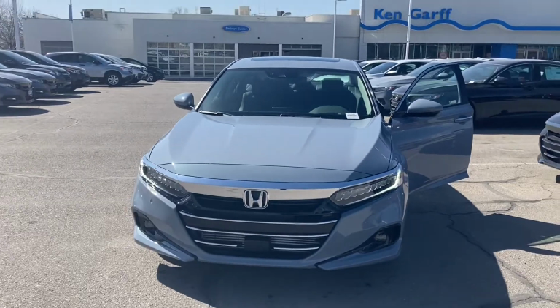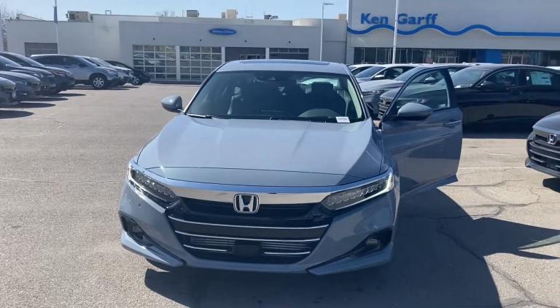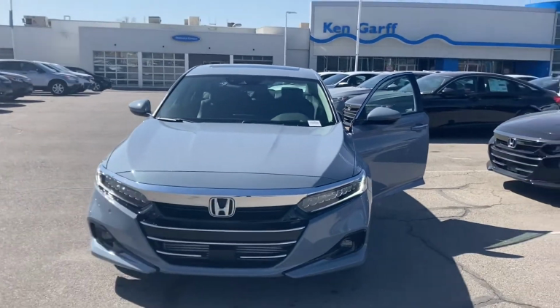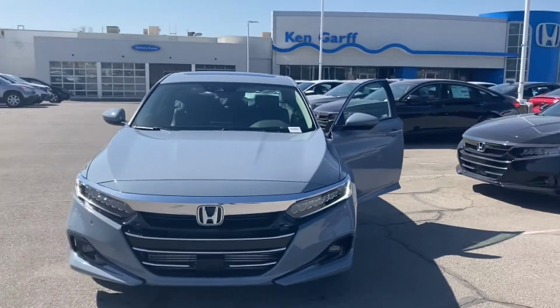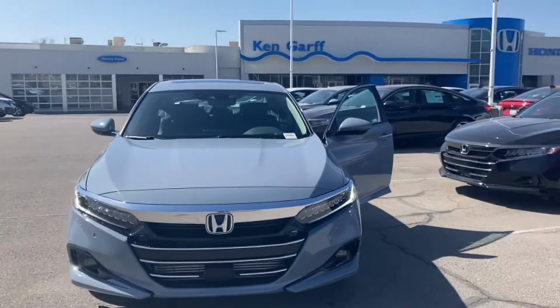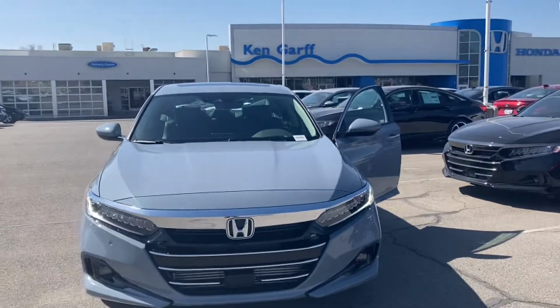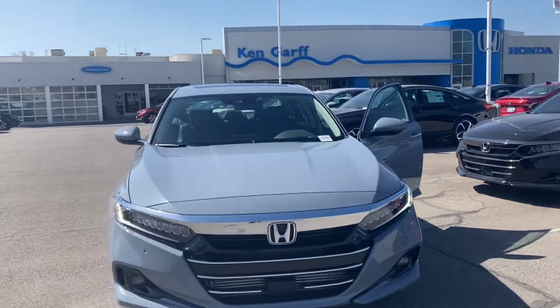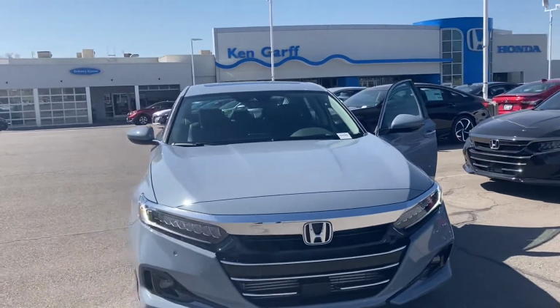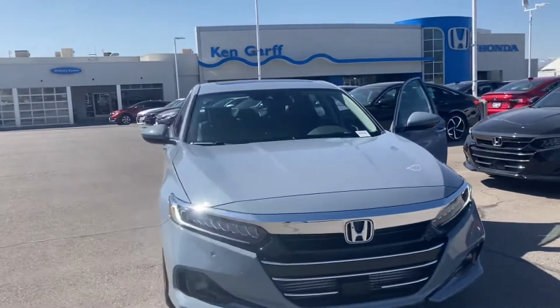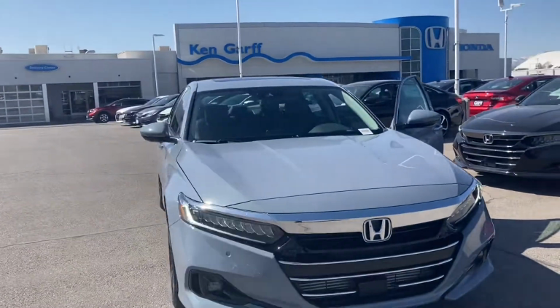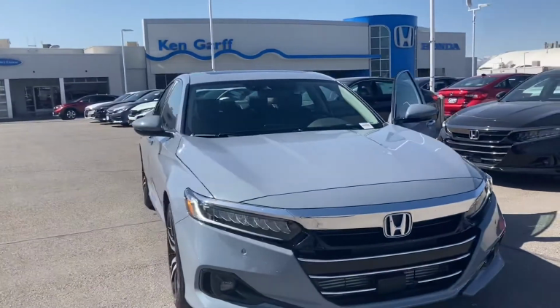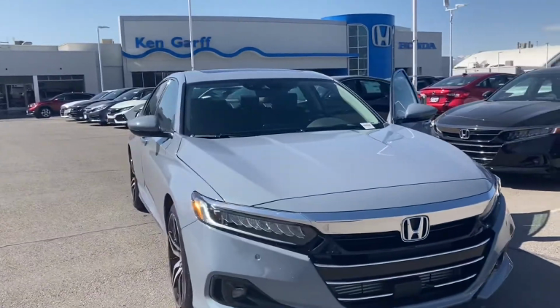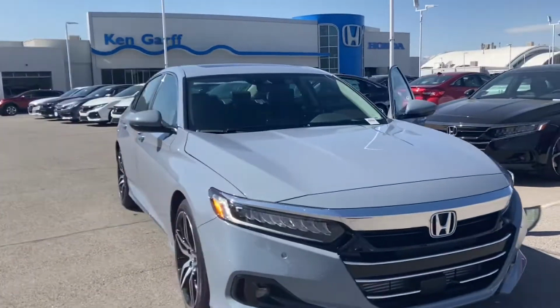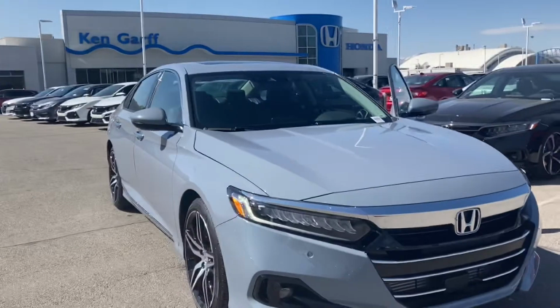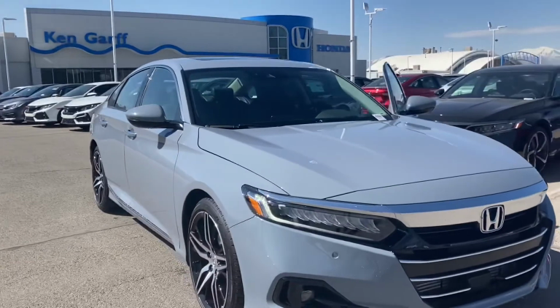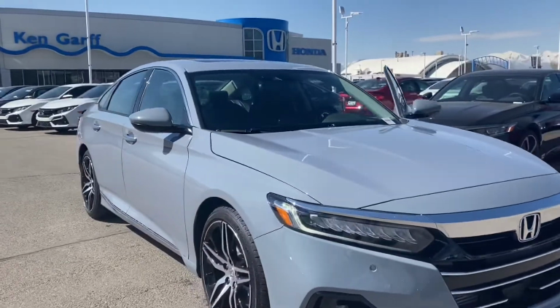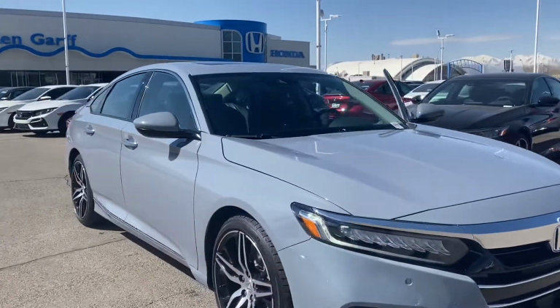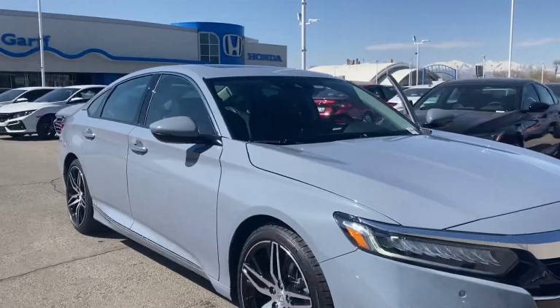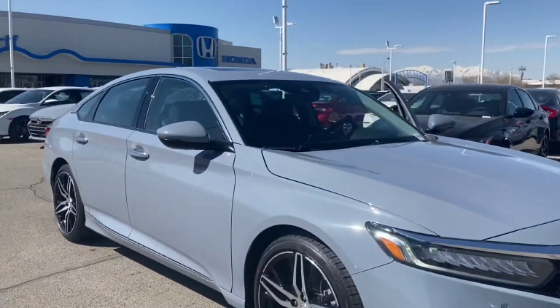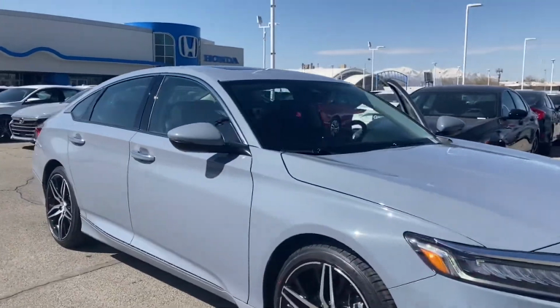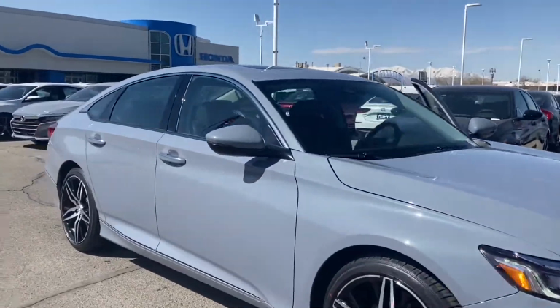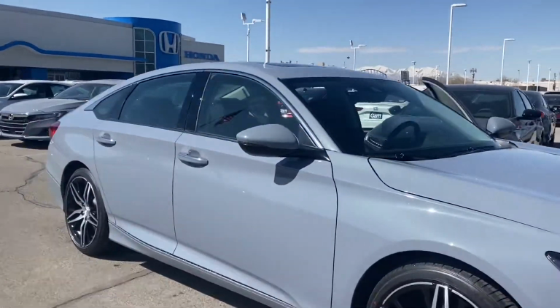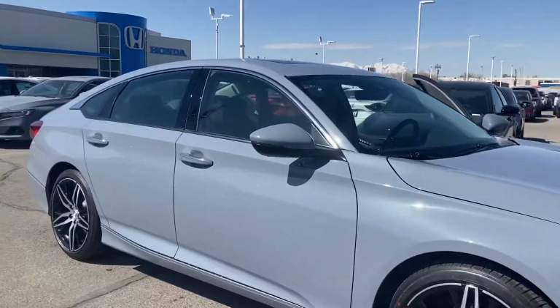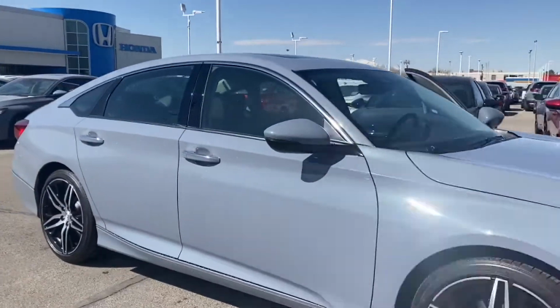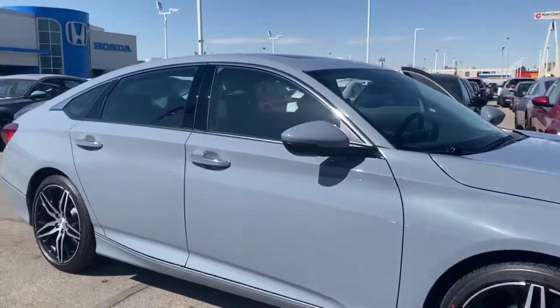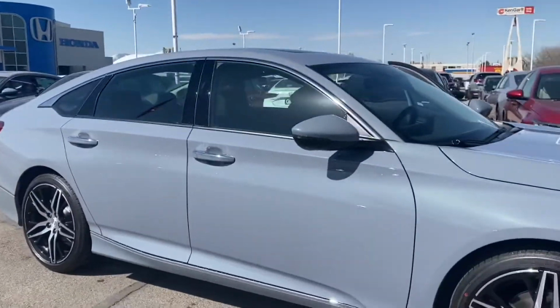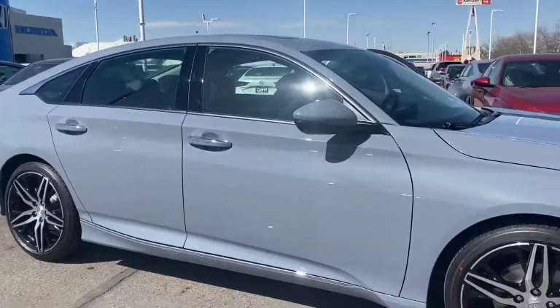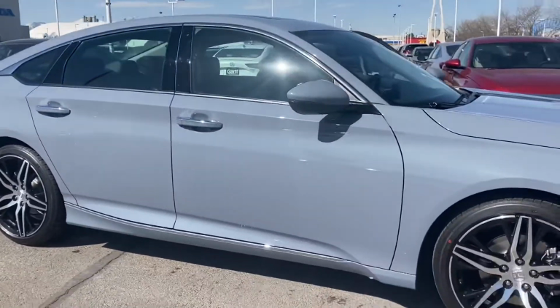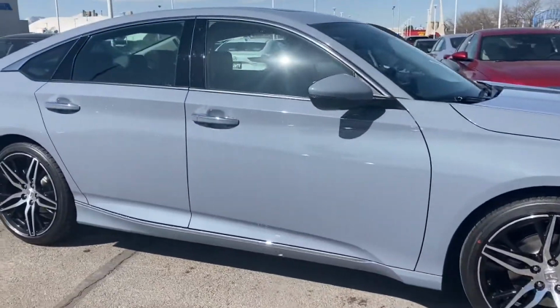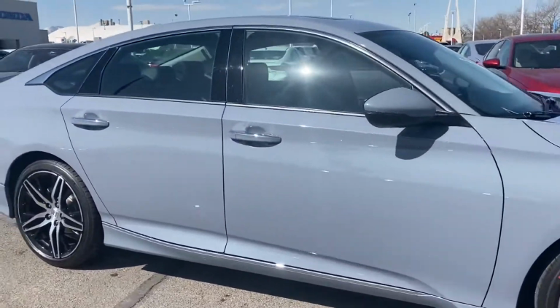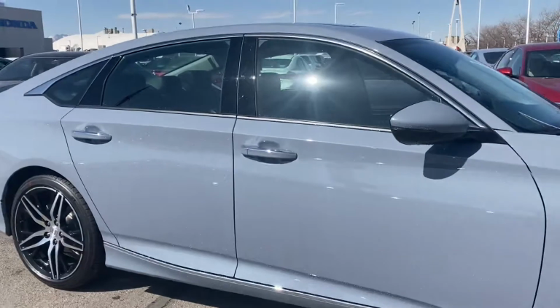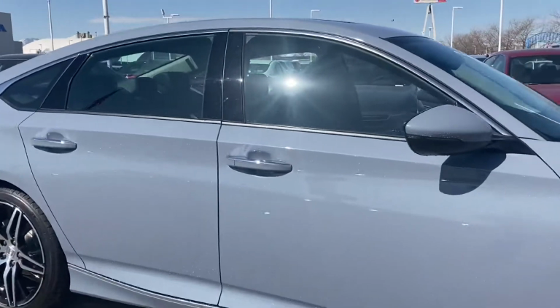Hey Kale, this is Edson from Canegar Honda downtown. Kevin asked me to make you a walk around video of our 2021 Honda Accord 2.0 Touring. This is in Sonic Gray color with a black interior.